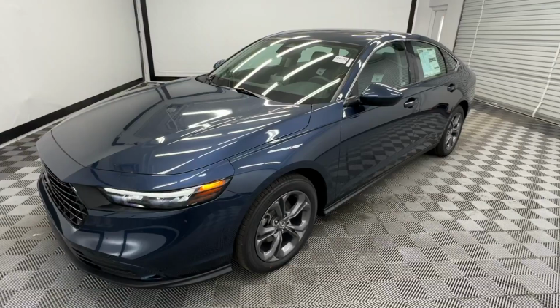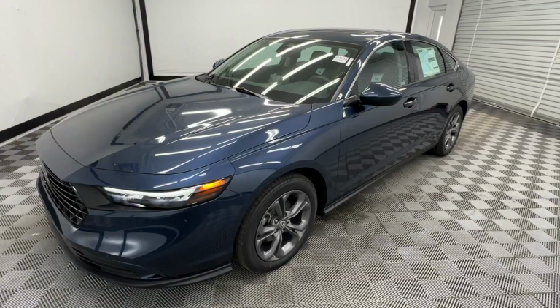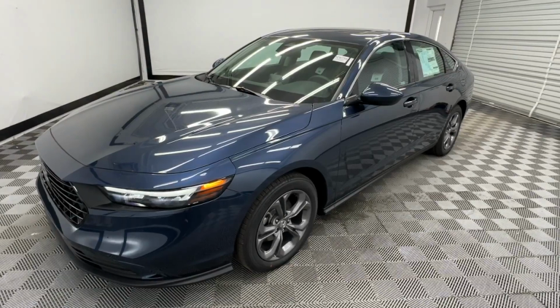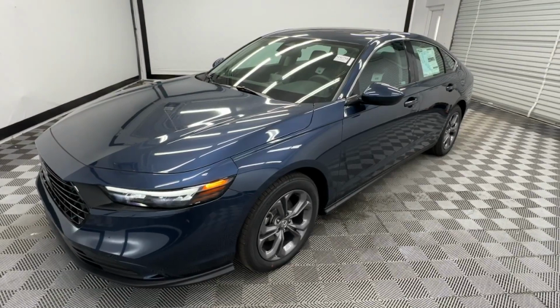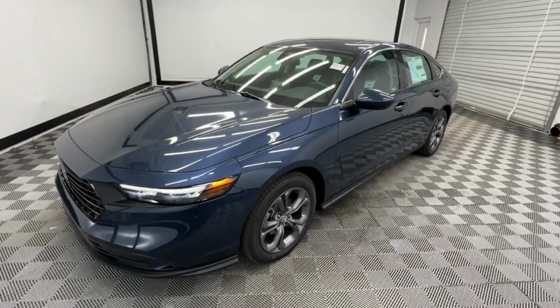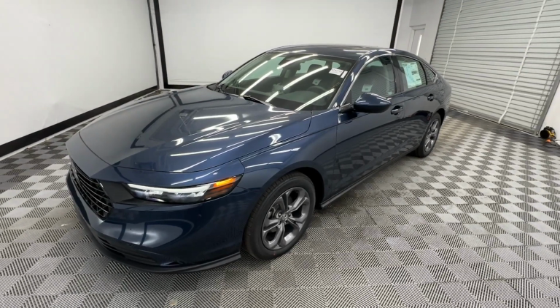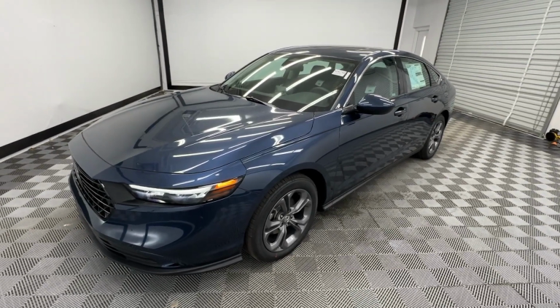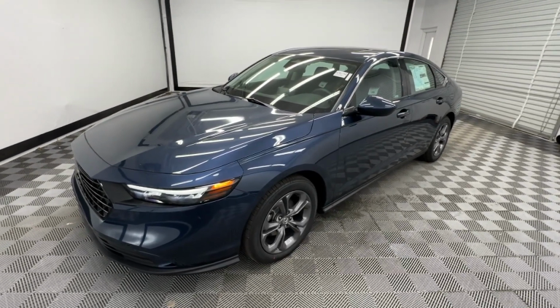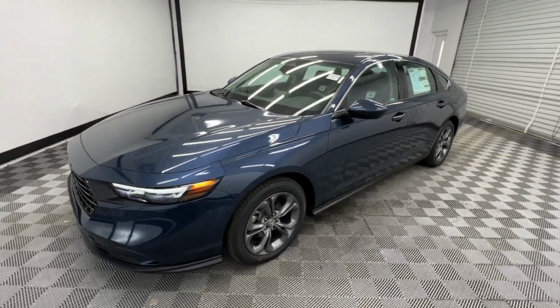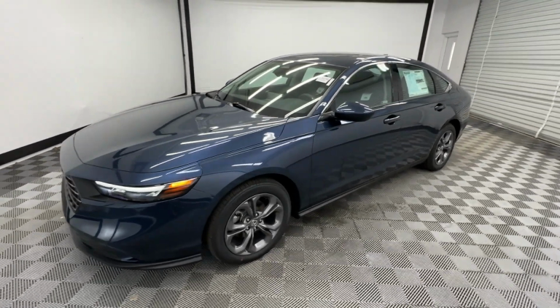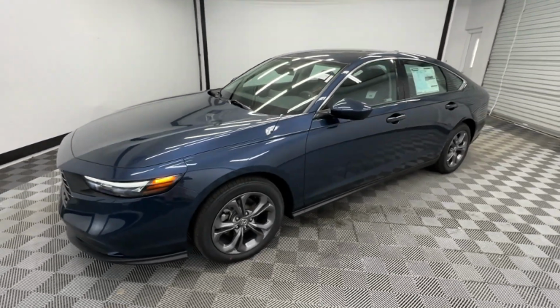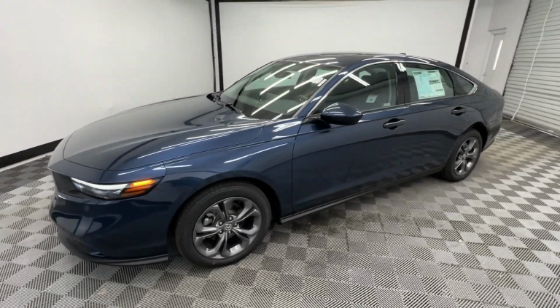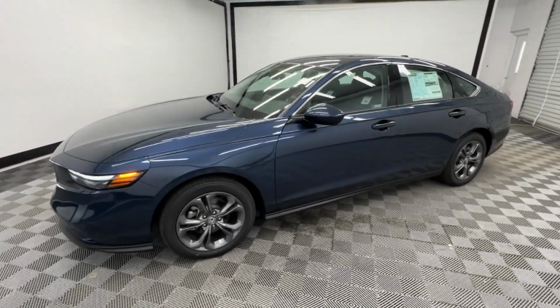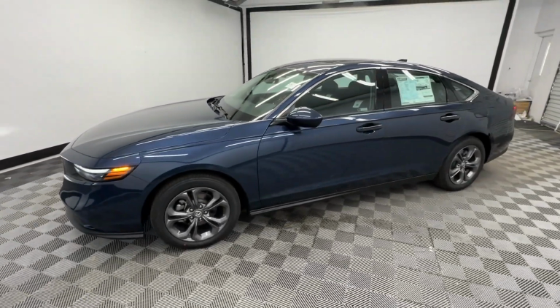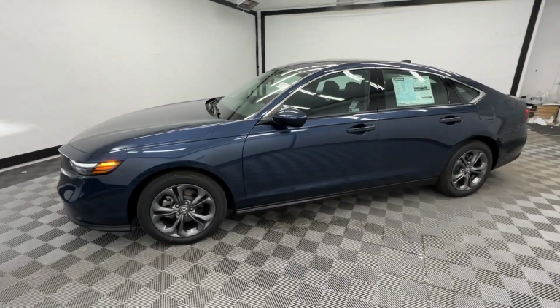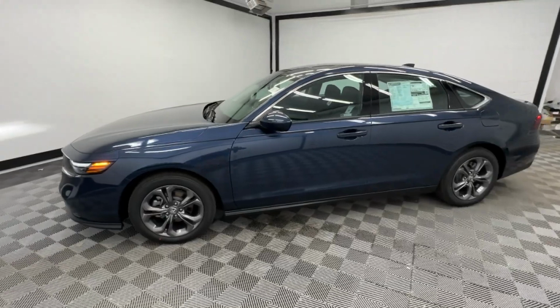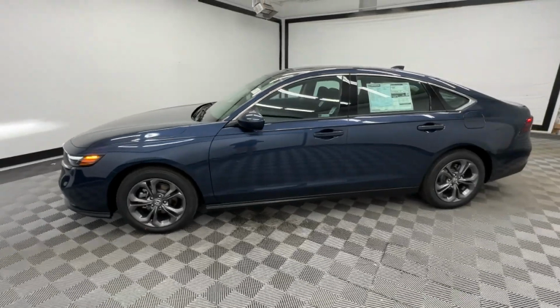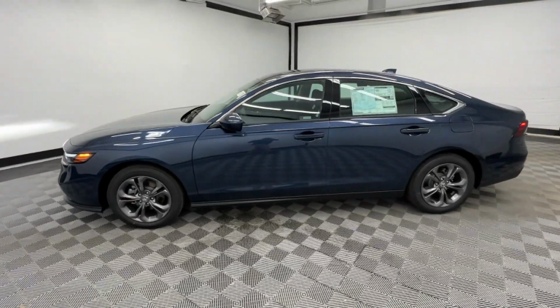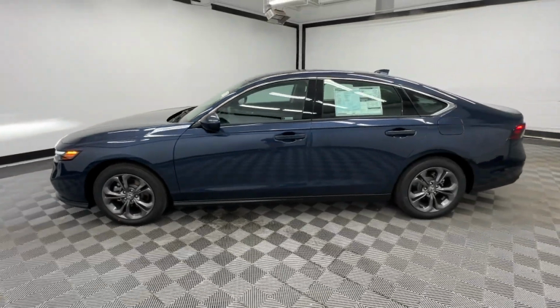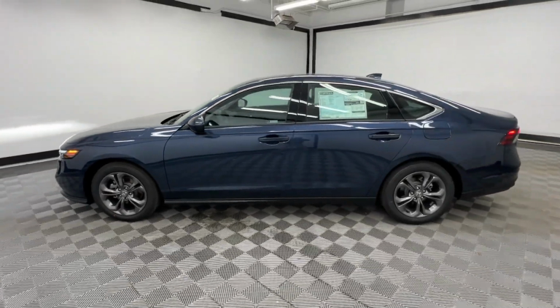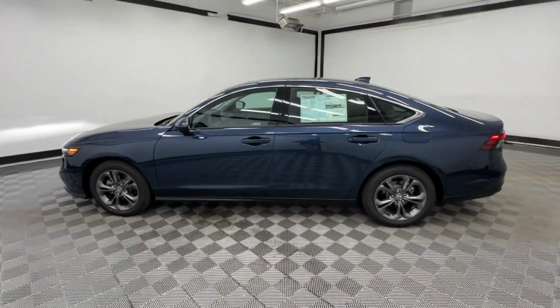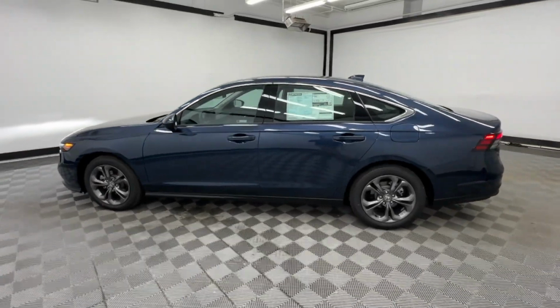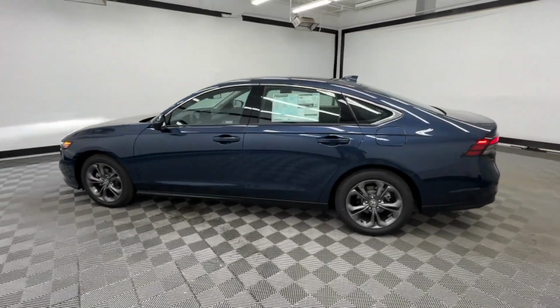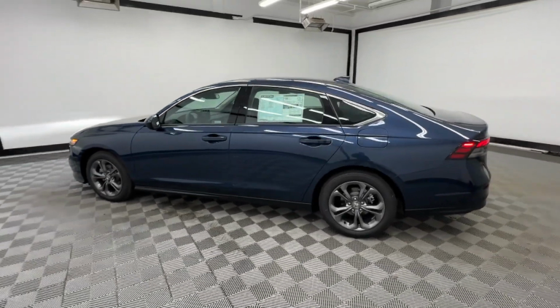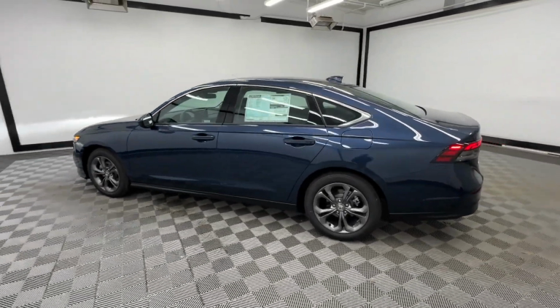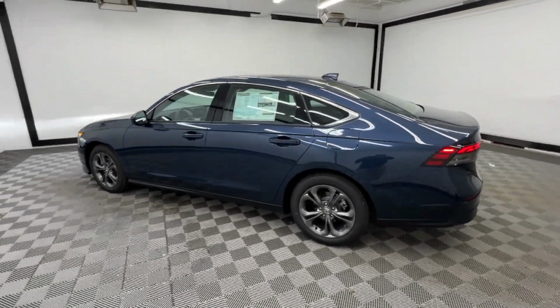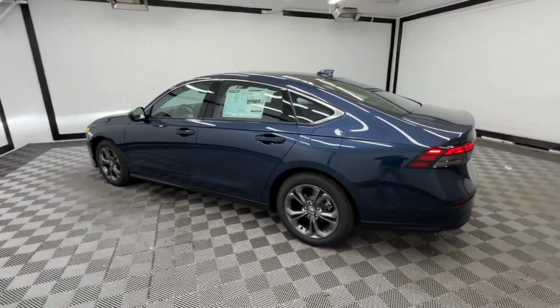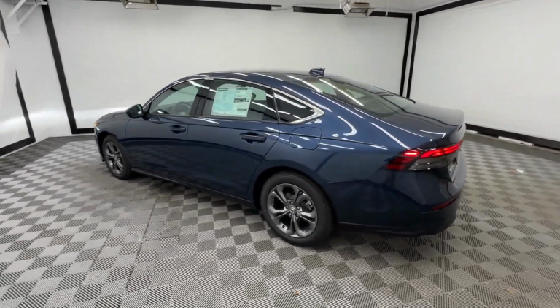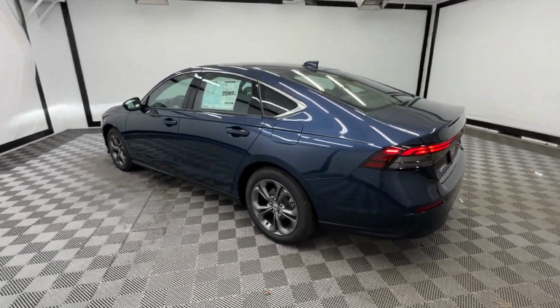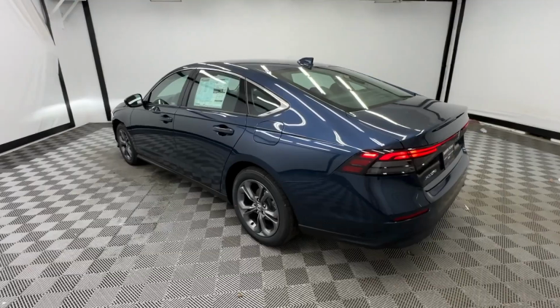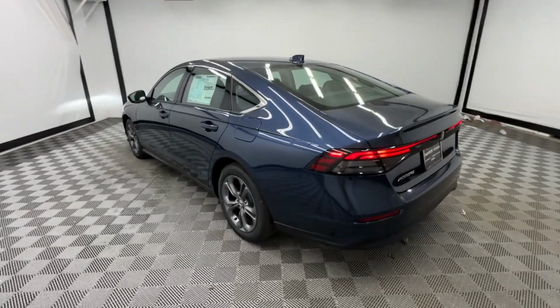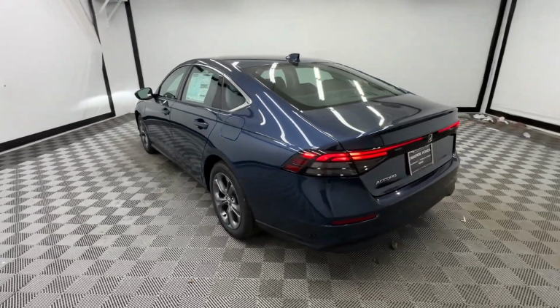Looking for your dream car? It could be the 2024 Honda Accord. Here's the Honda Accord, the iconic midsize sedan that sets the standard for others to follow.